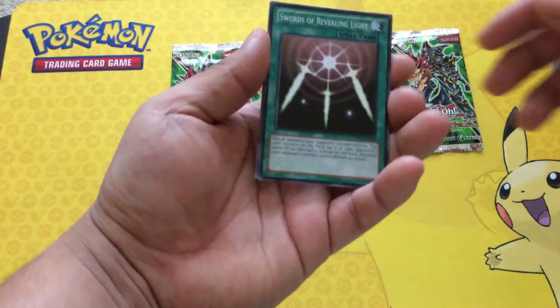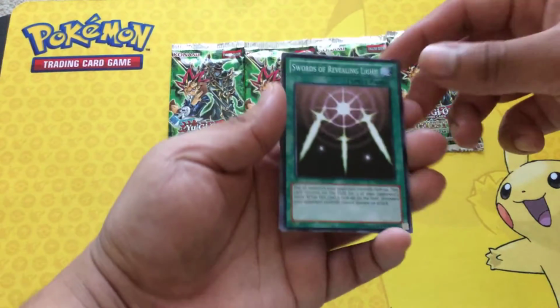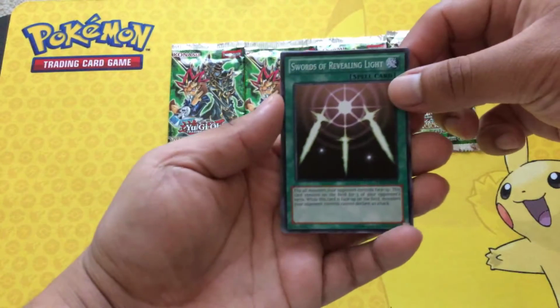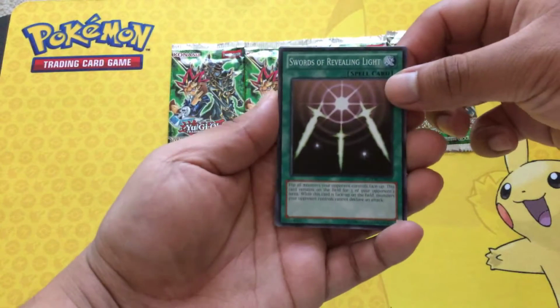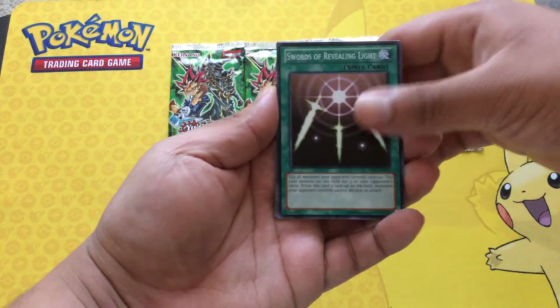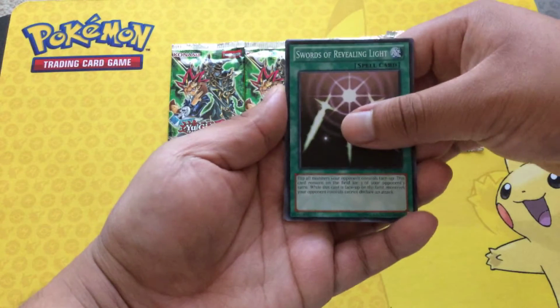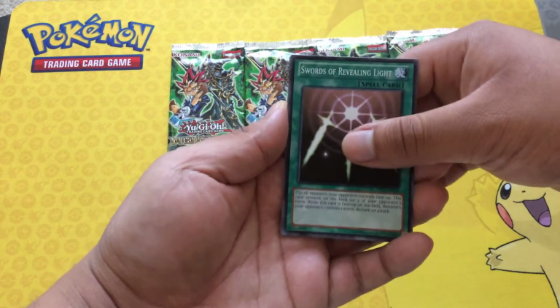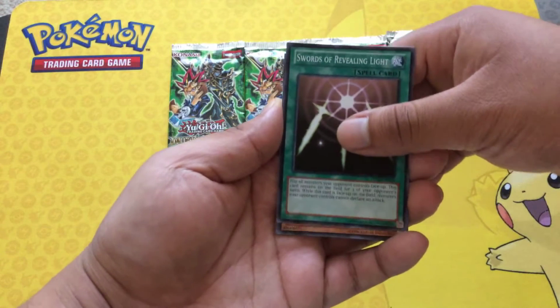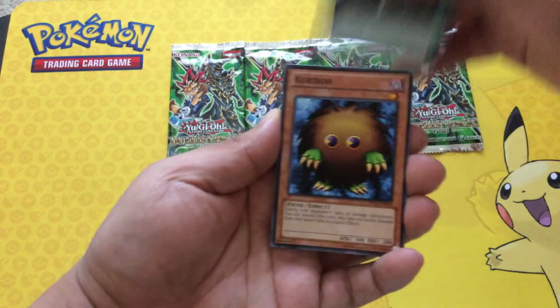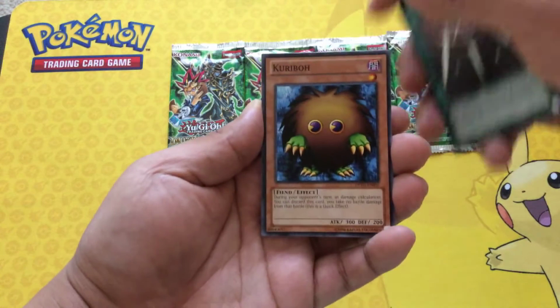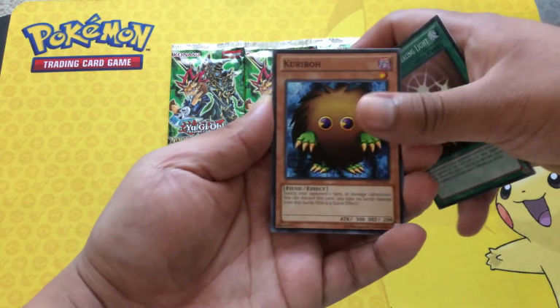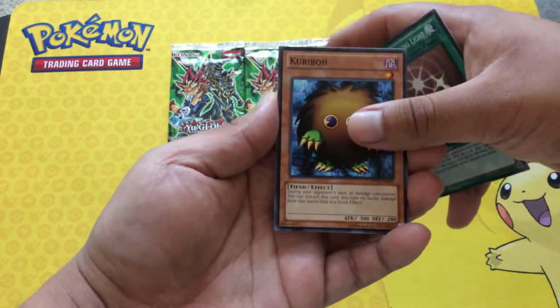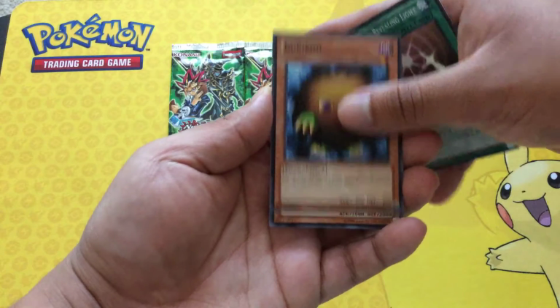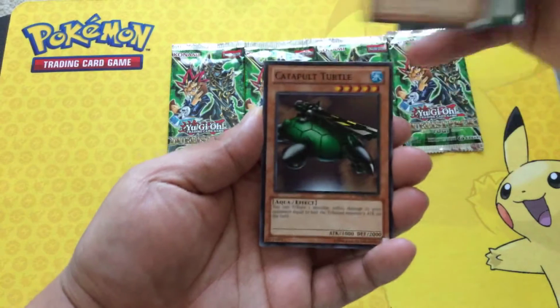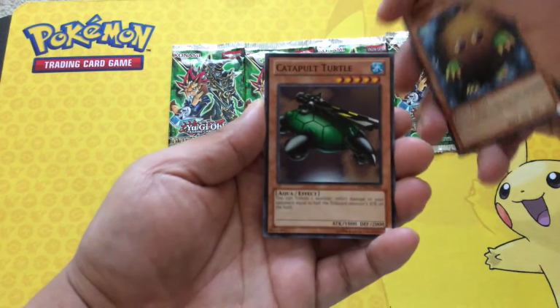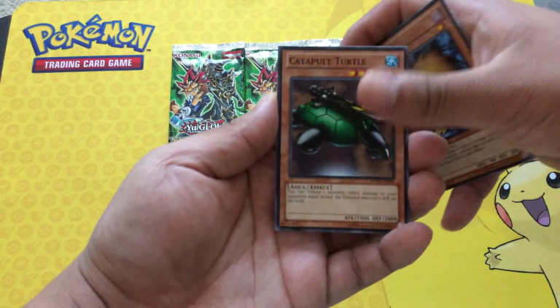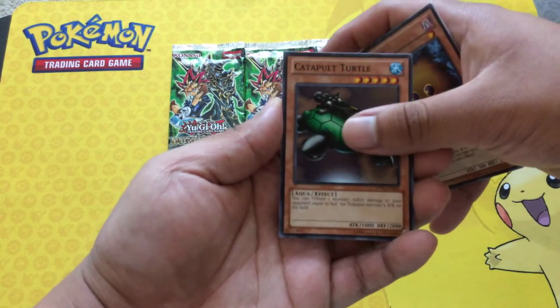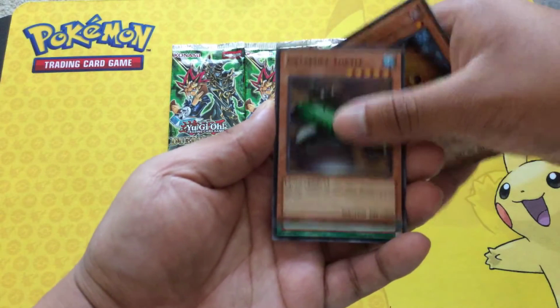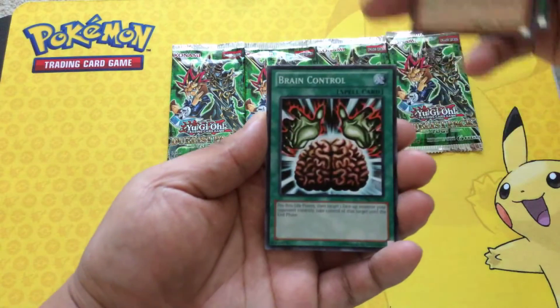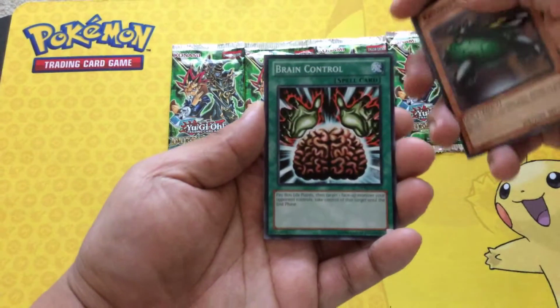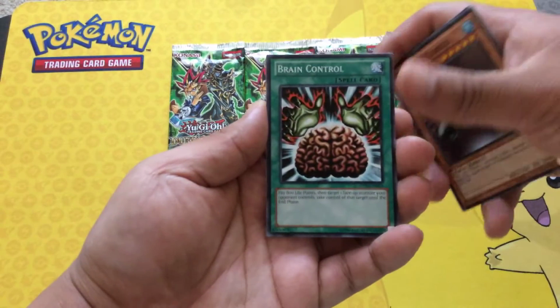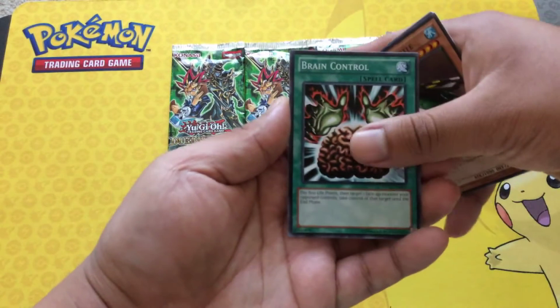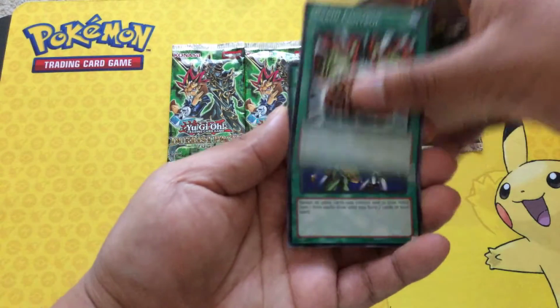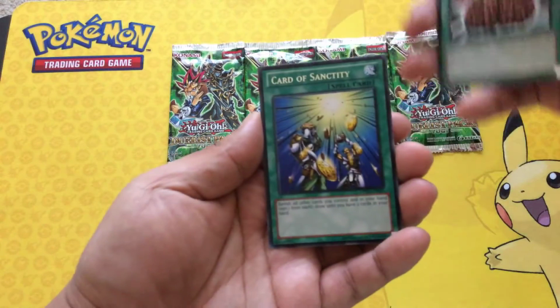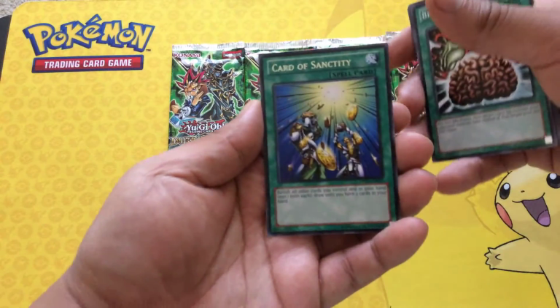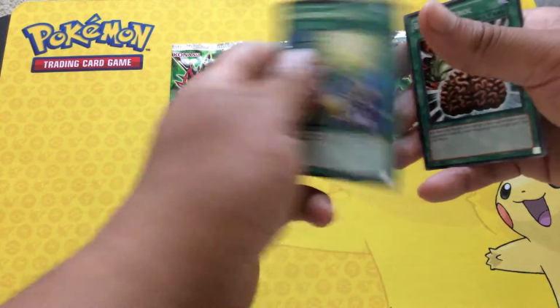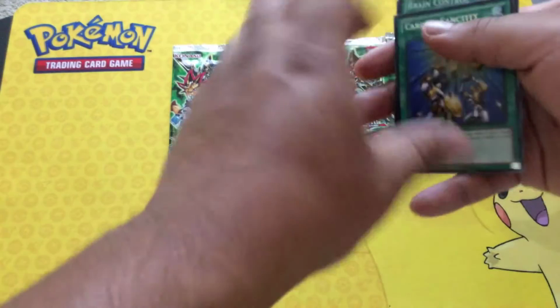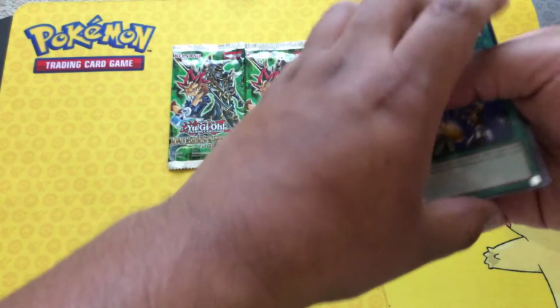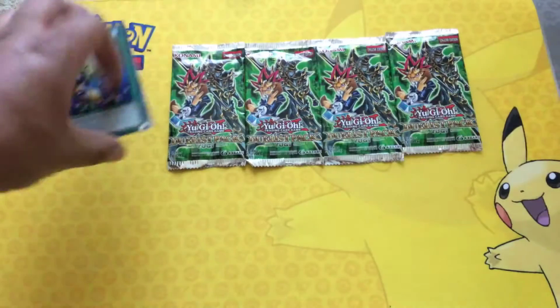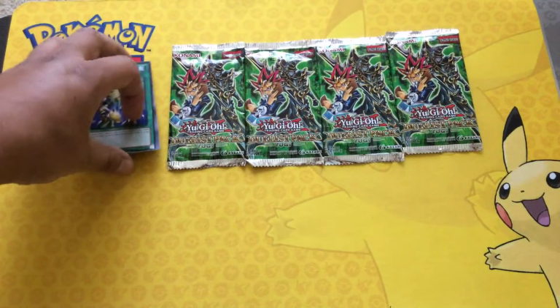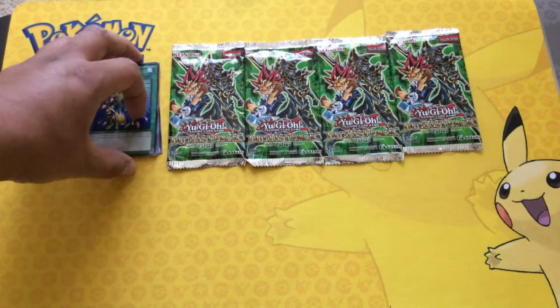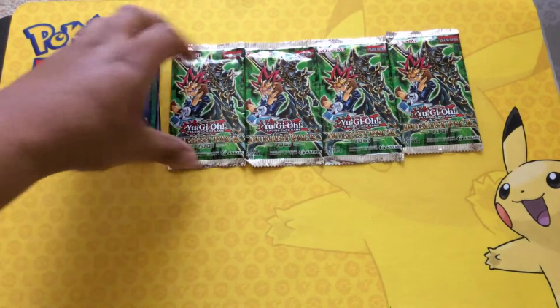All right, for our first pack we got Swords of Revealing Light, Kuriboh, Catapult Turtle, Brain Control, and Cardus Entity.